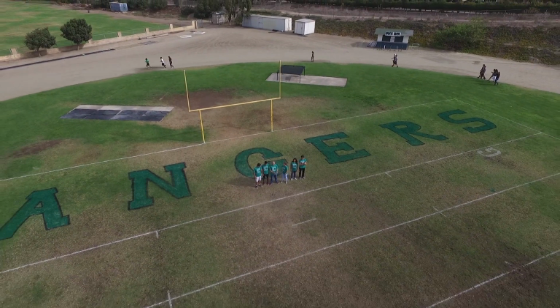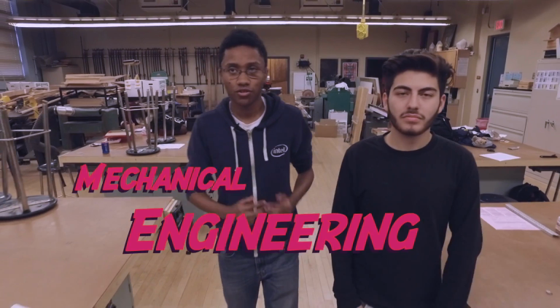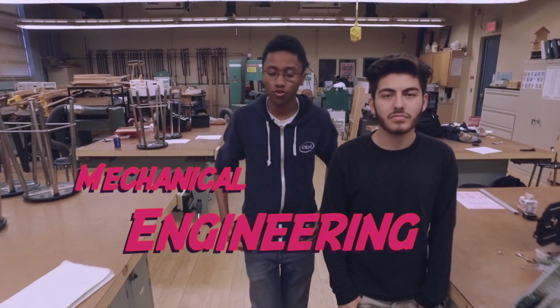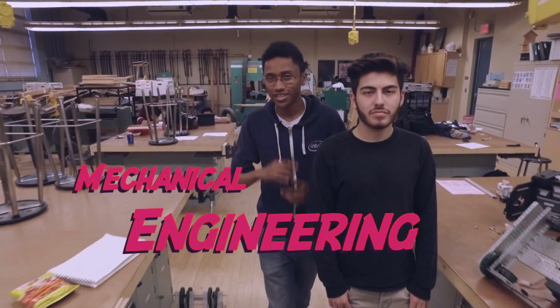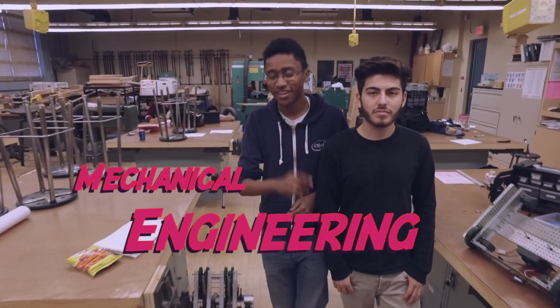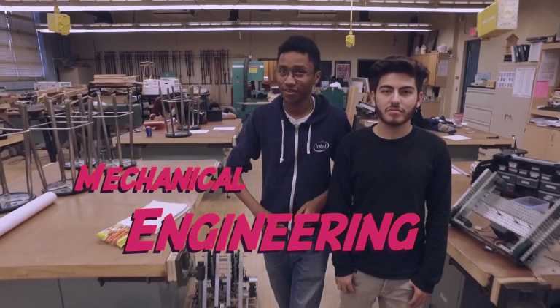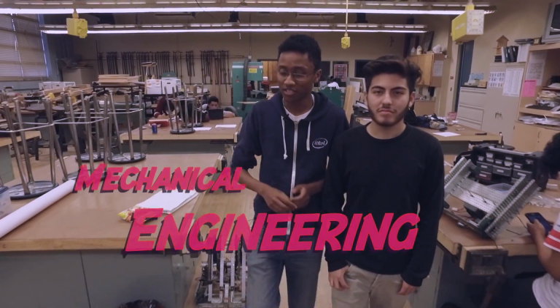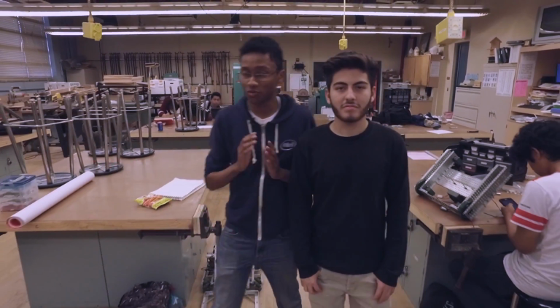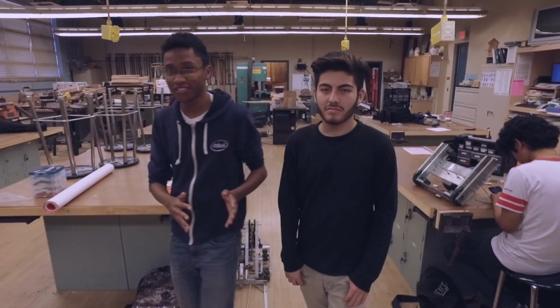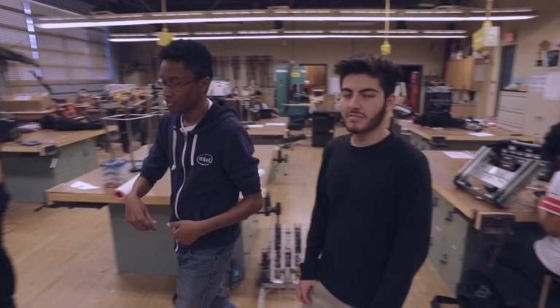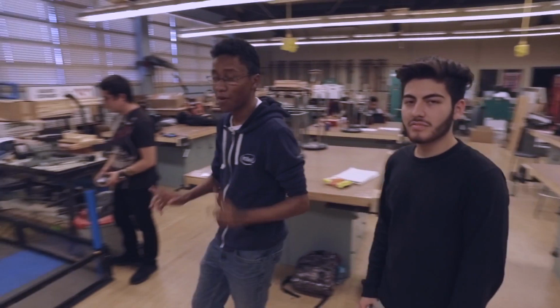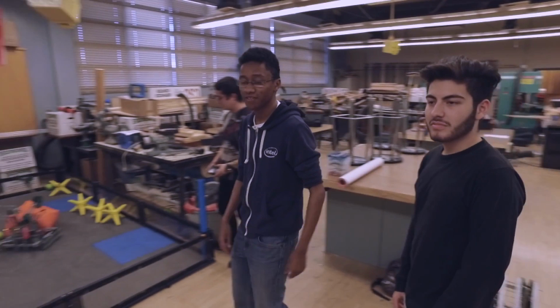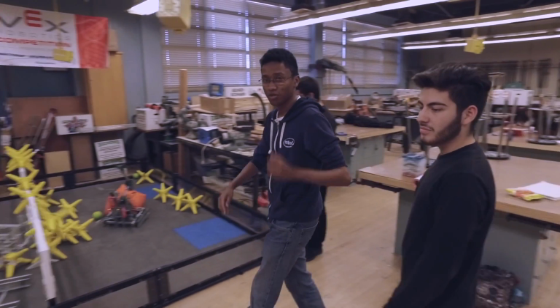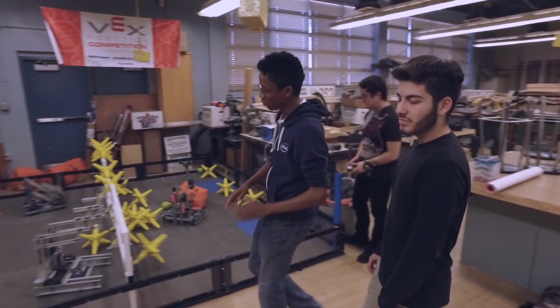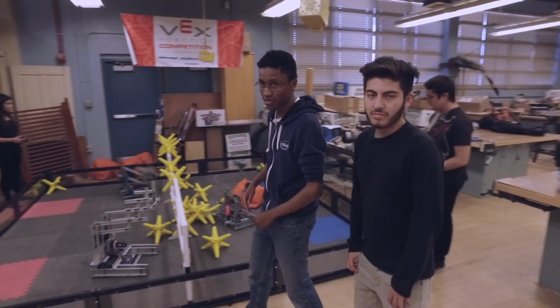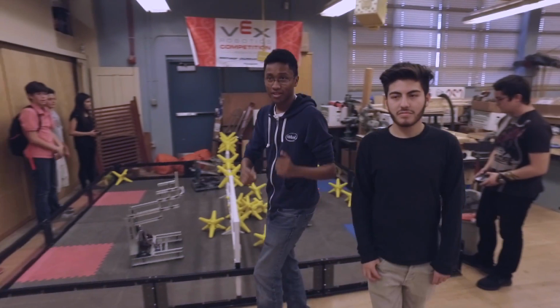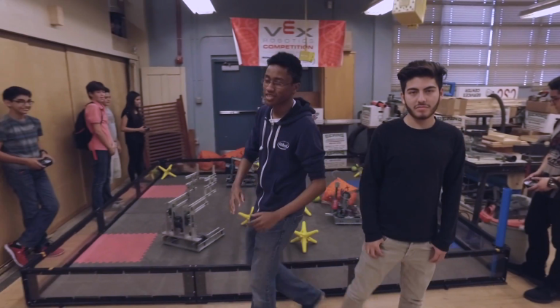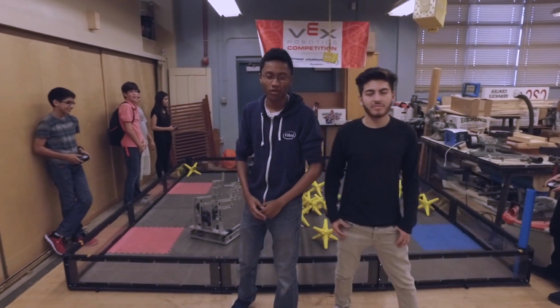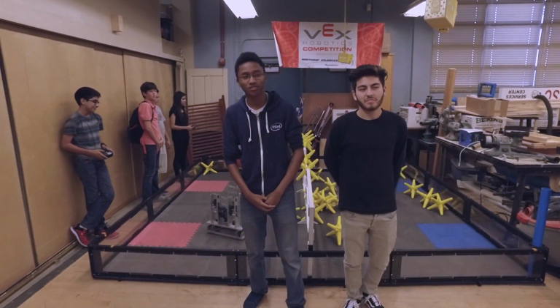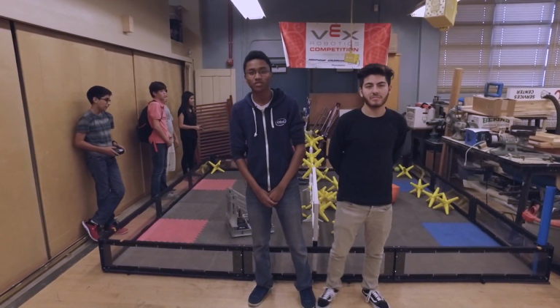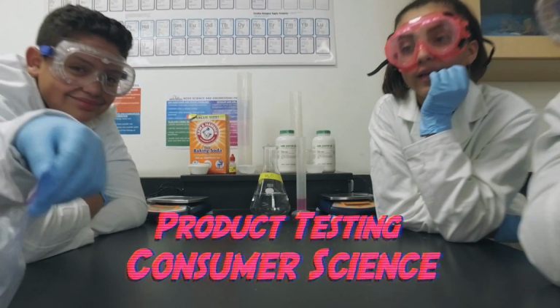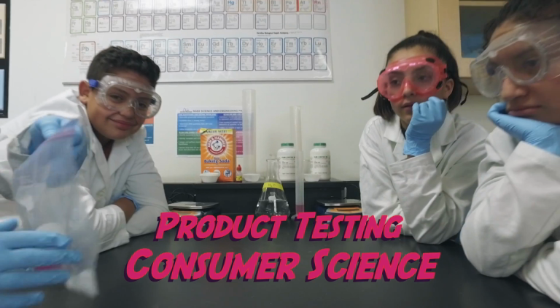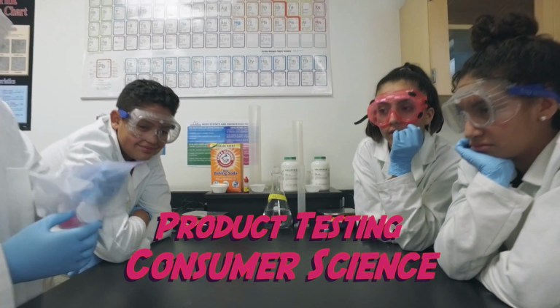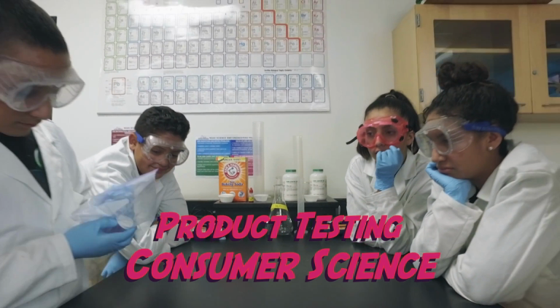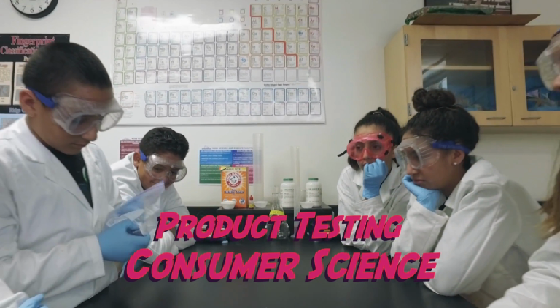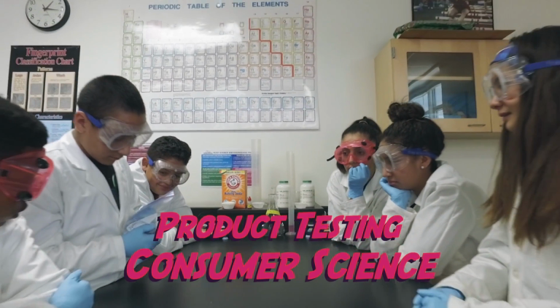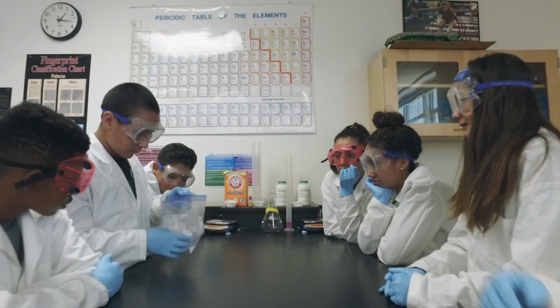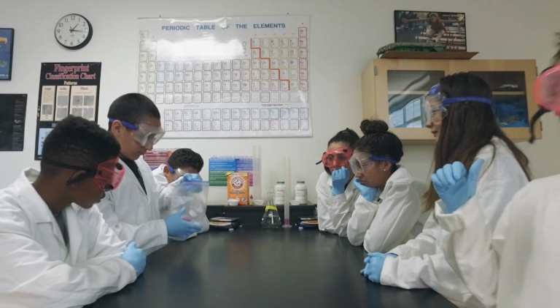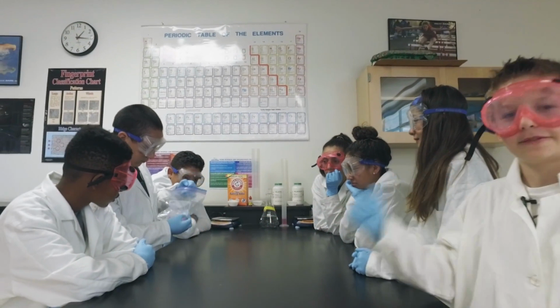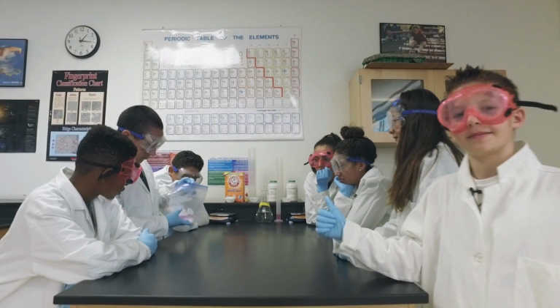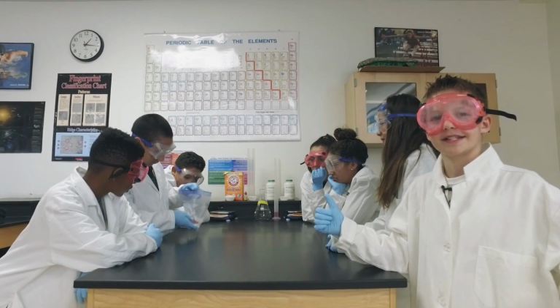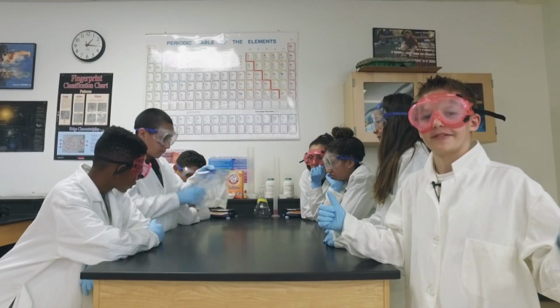Through these doors each day pass the most smartest, the most competent, the most hard-working, and the most capable engineers. We're getting fizzed up for the Science Fair.